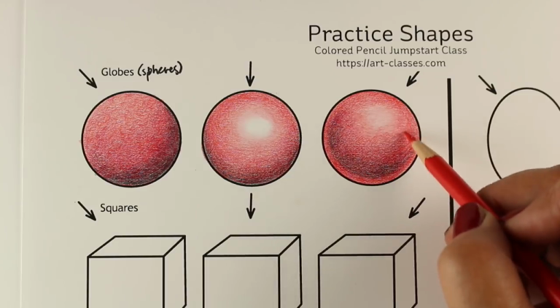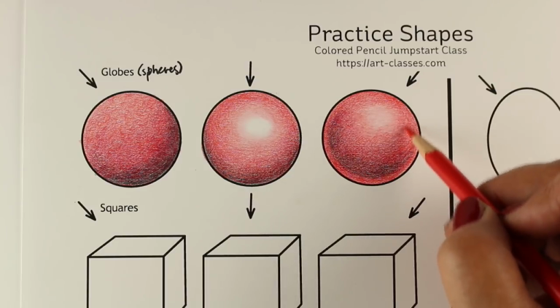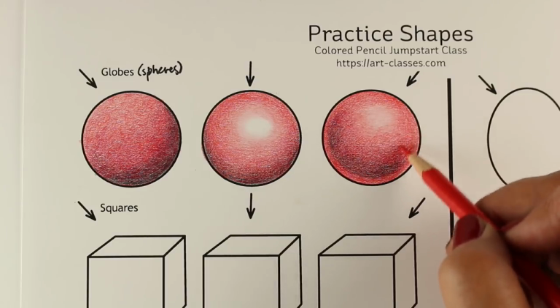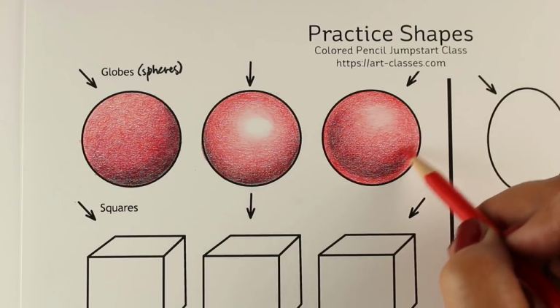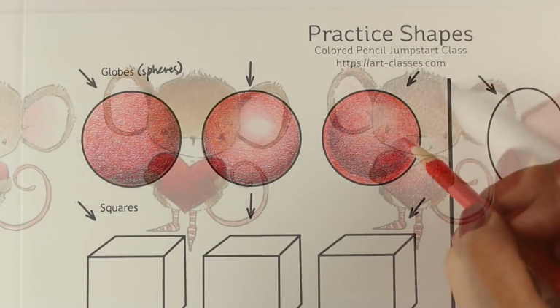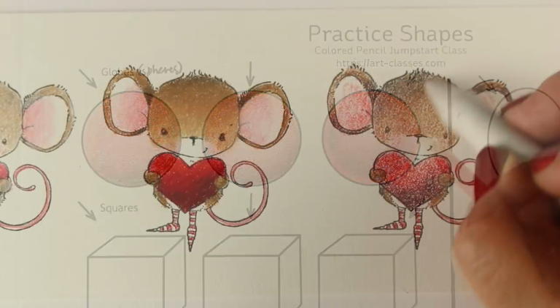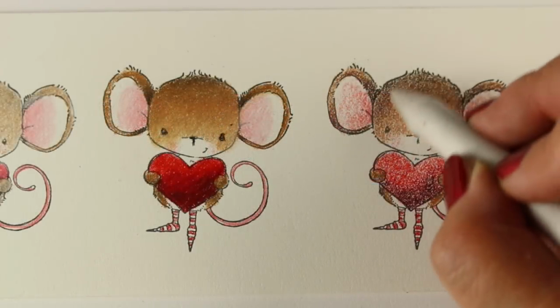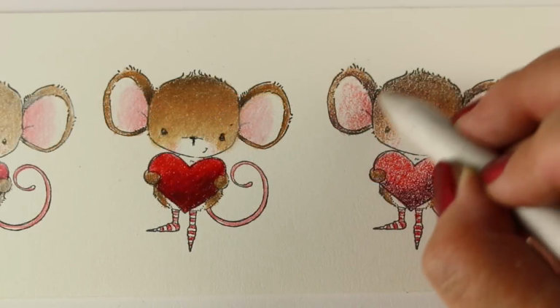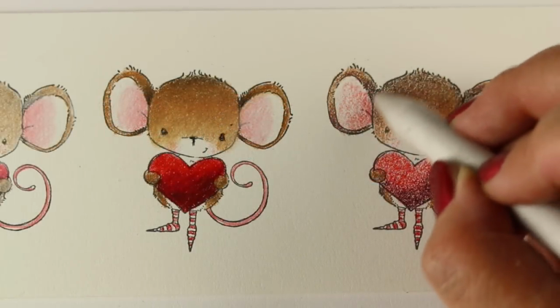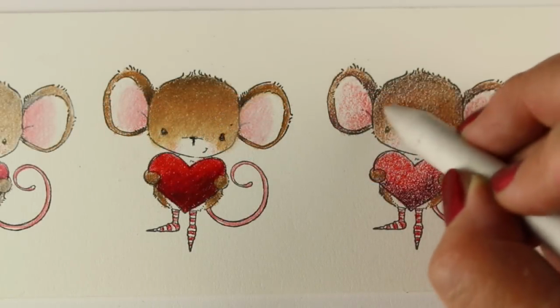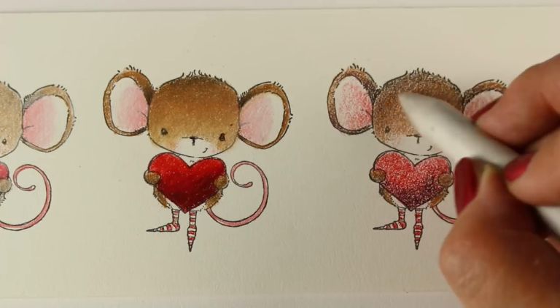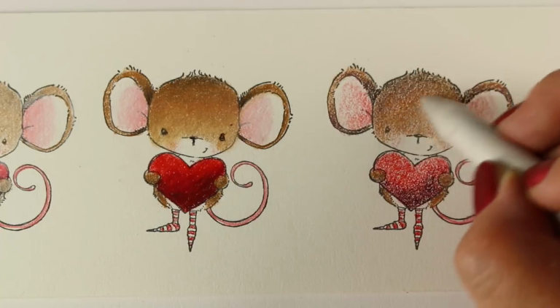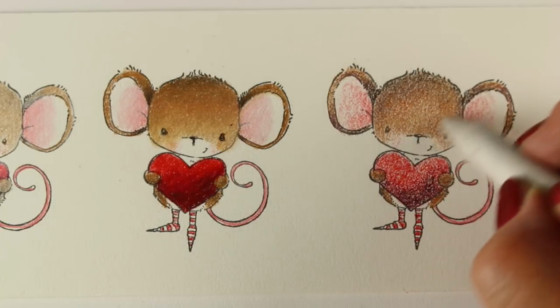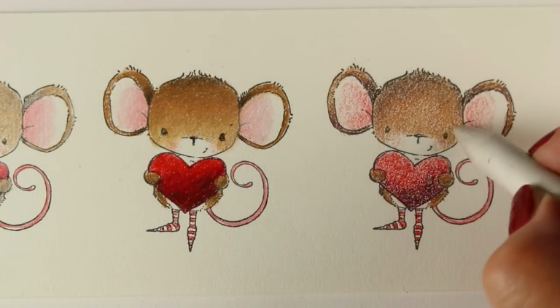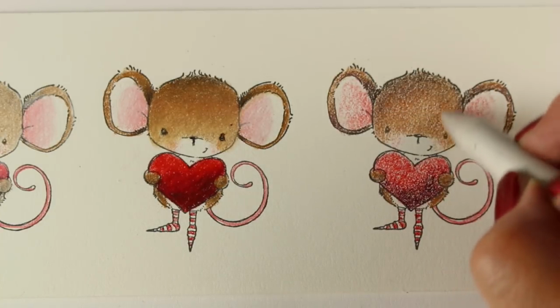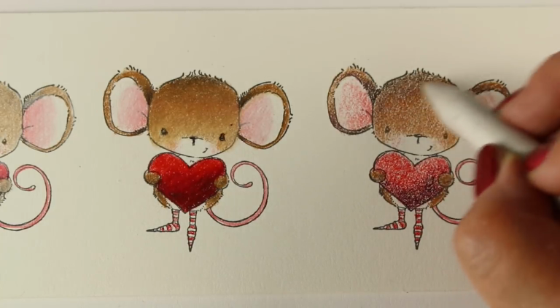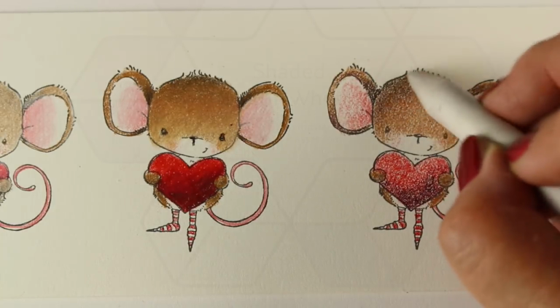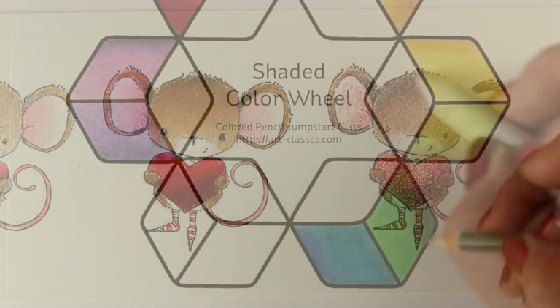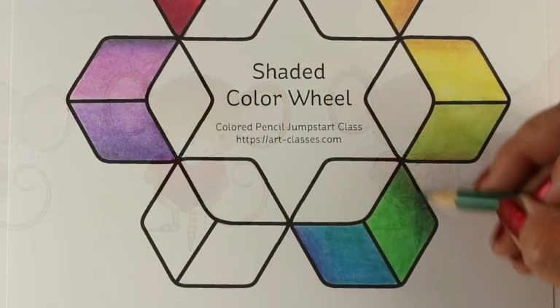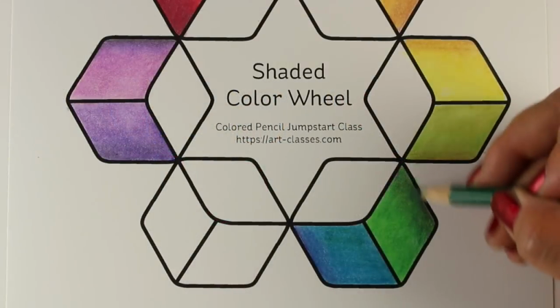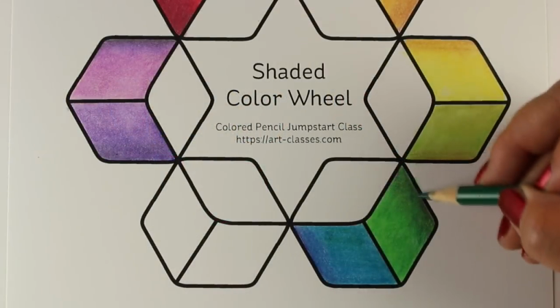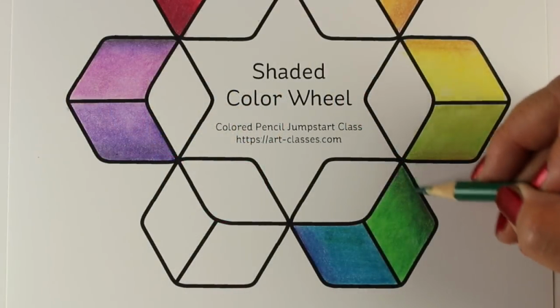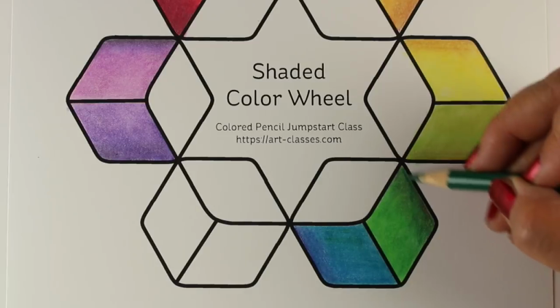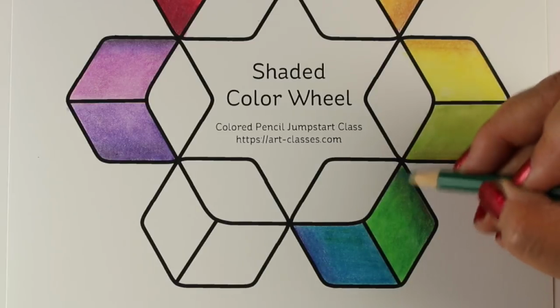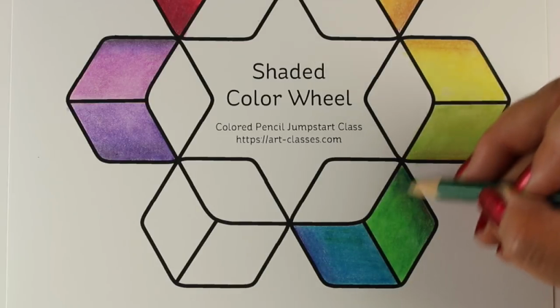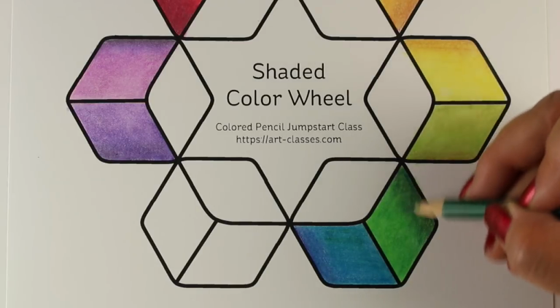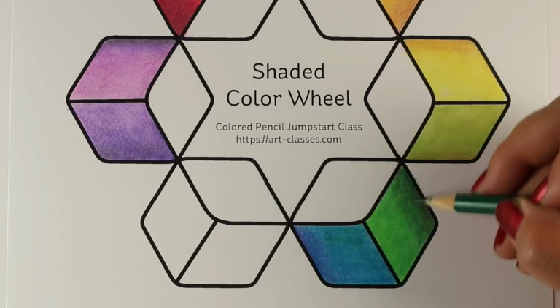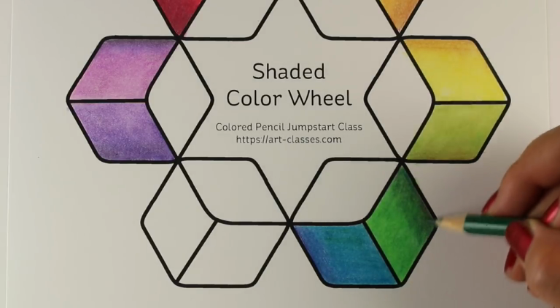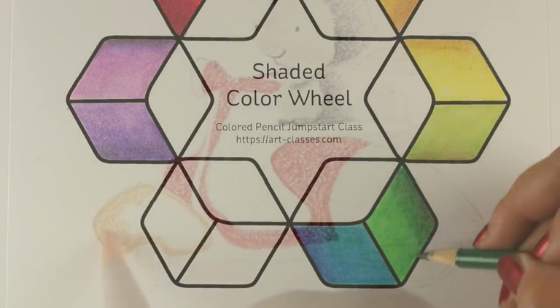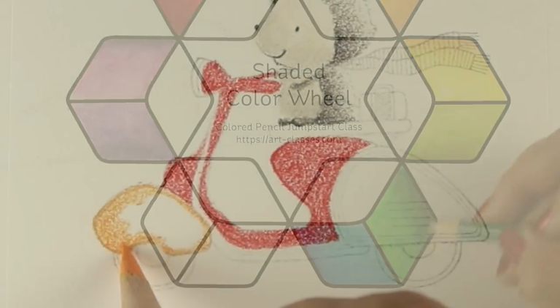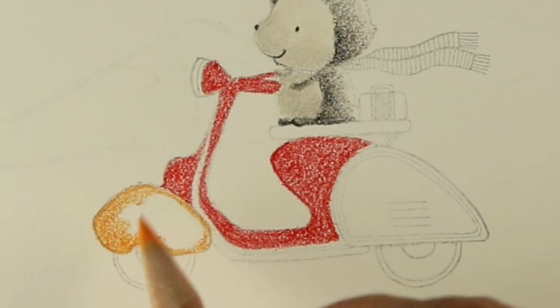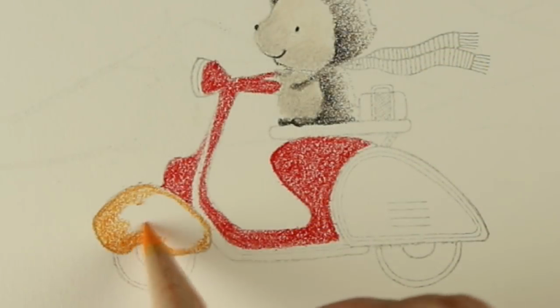There's a ridiculous number of blending techniques that we'll be learning, practicing, and combining to create different effects. A number of the lessons have downloadable handouts to print out and practice on.